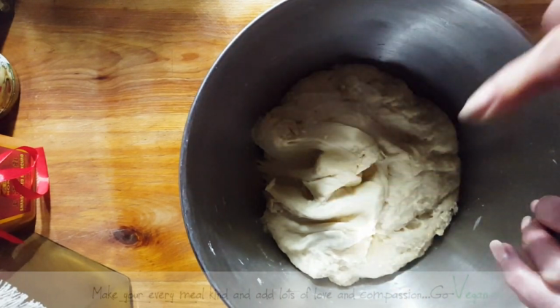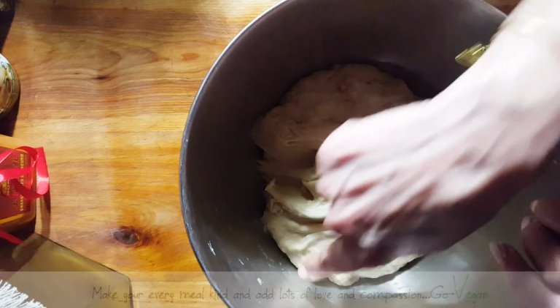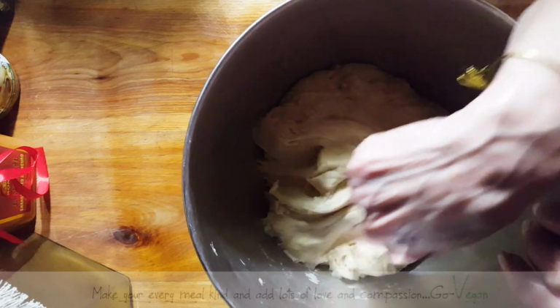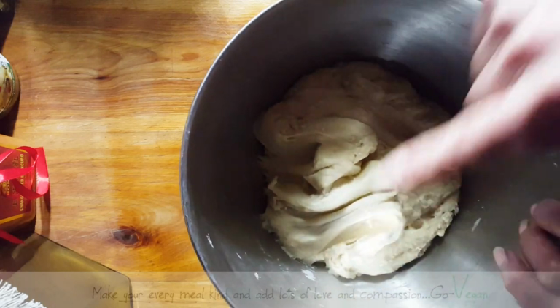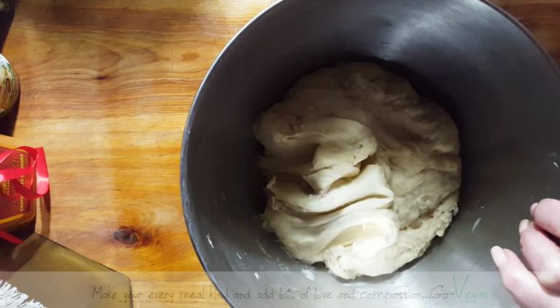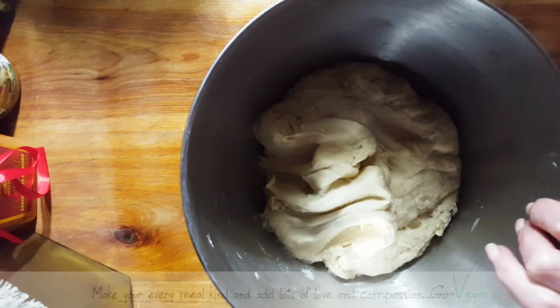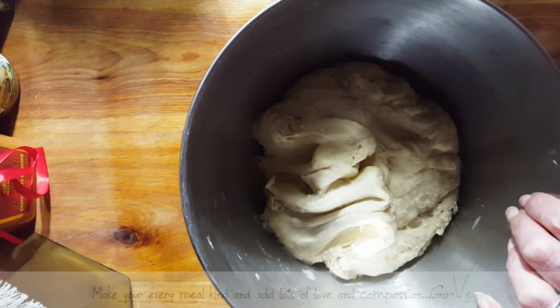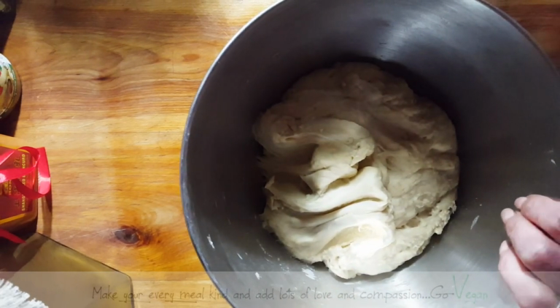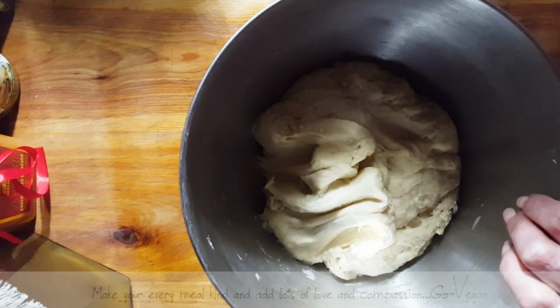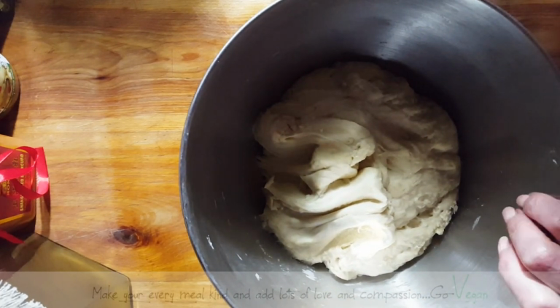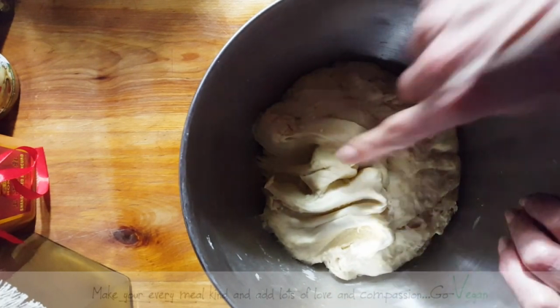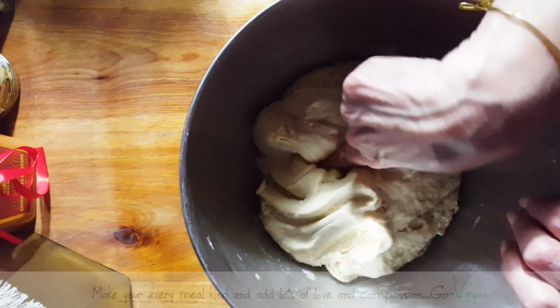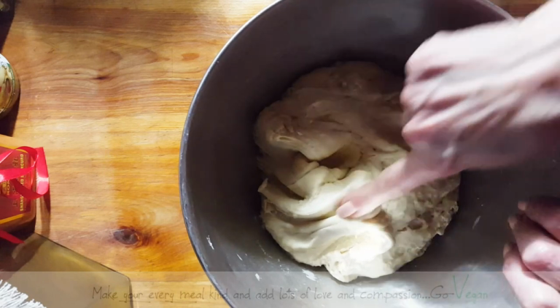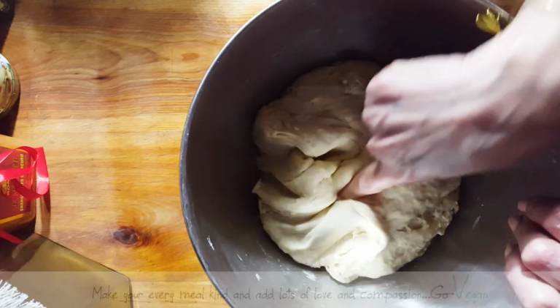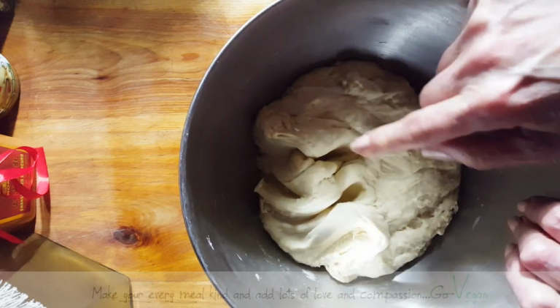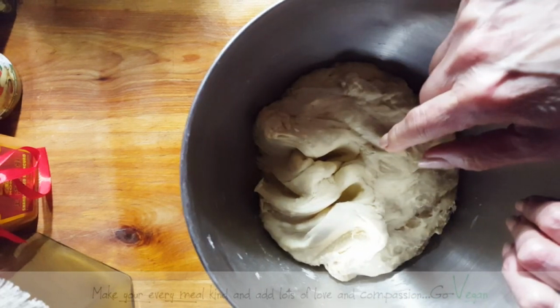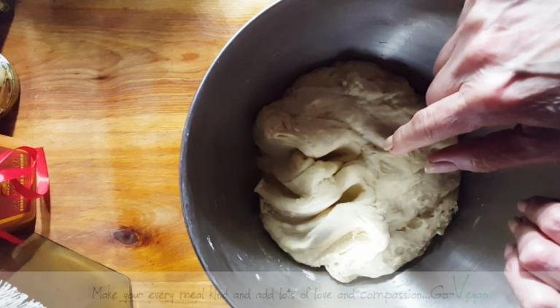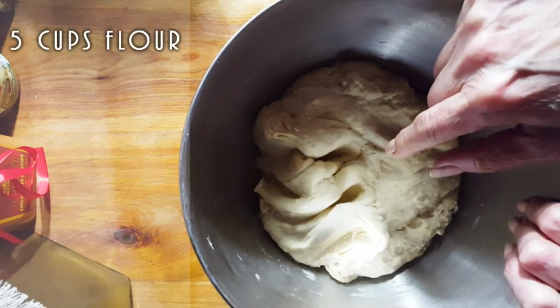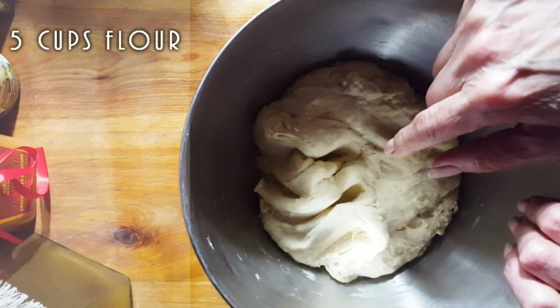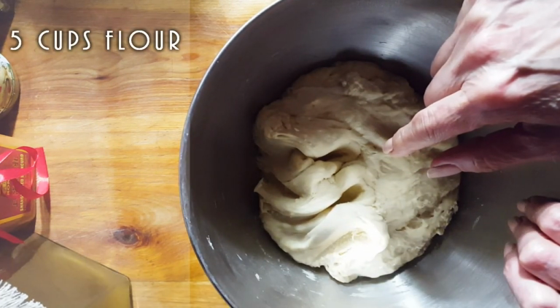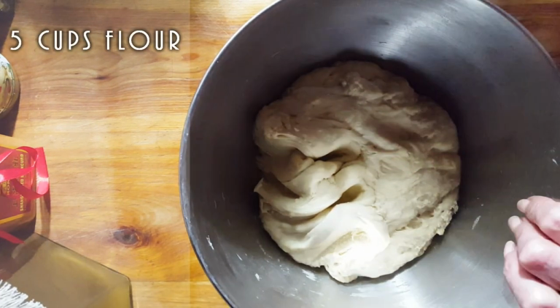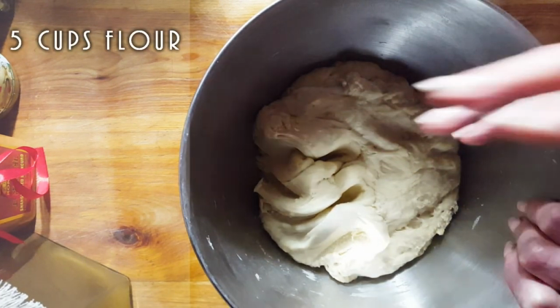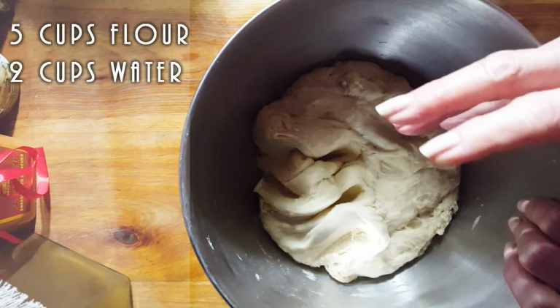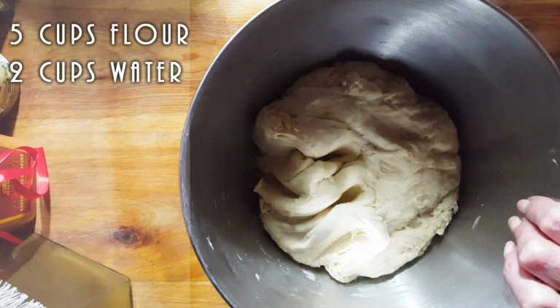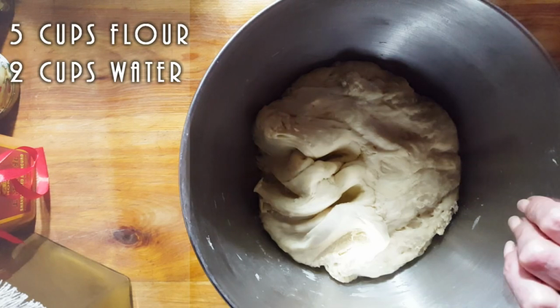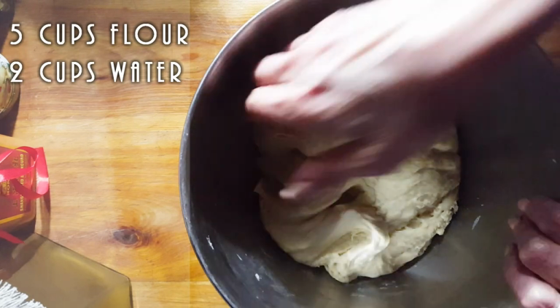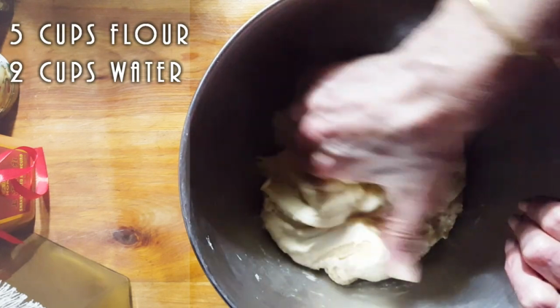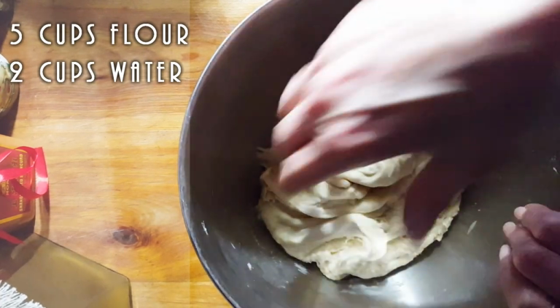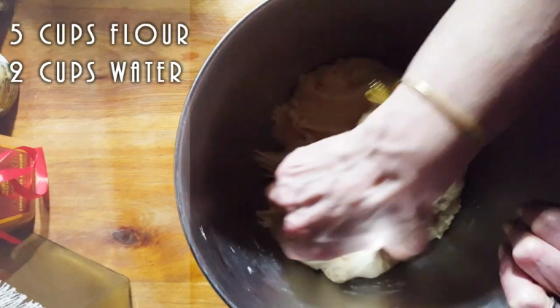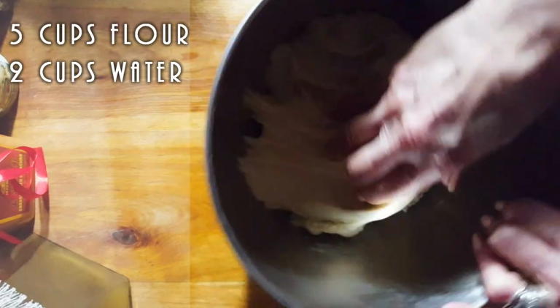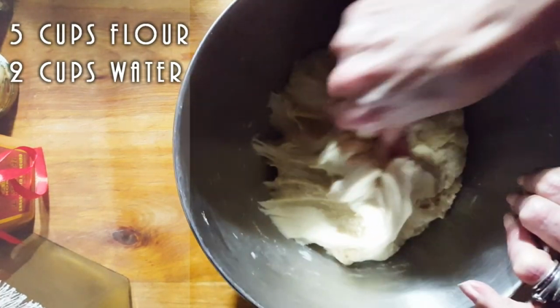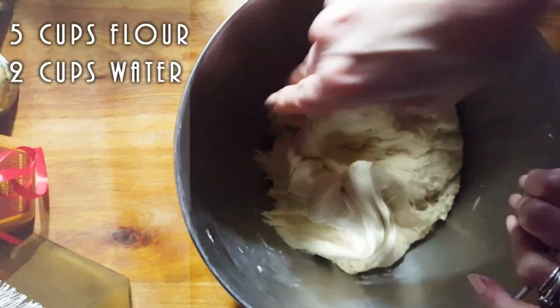I kneaded this this morning. I used a stand mixer so it's a lot easier to use. I used five cups of flour to two cups of water and you get a nice dough.